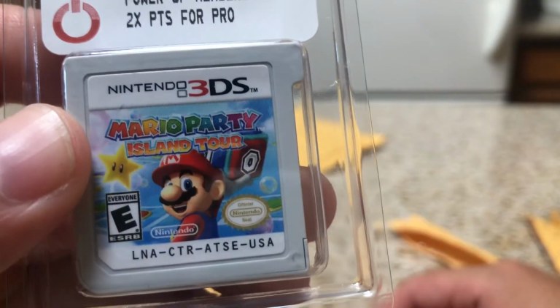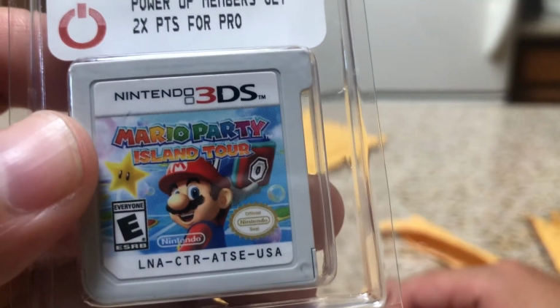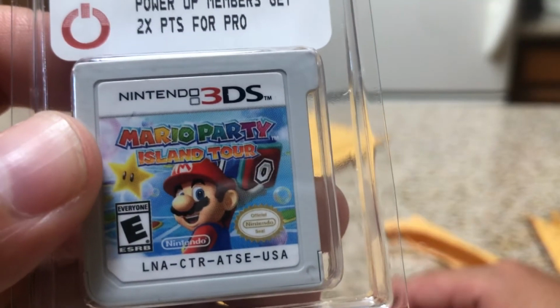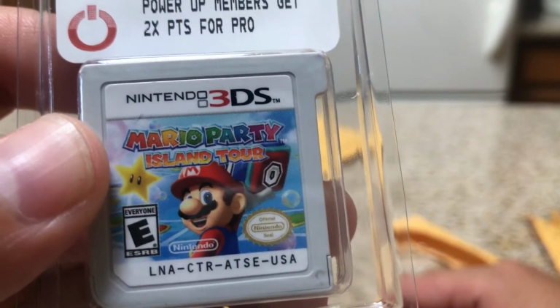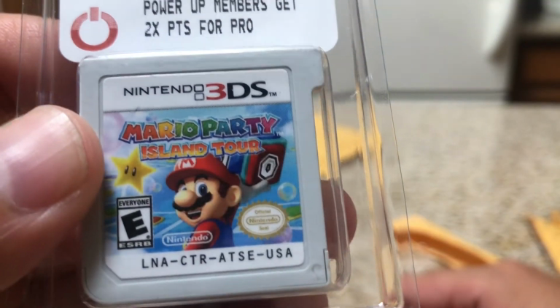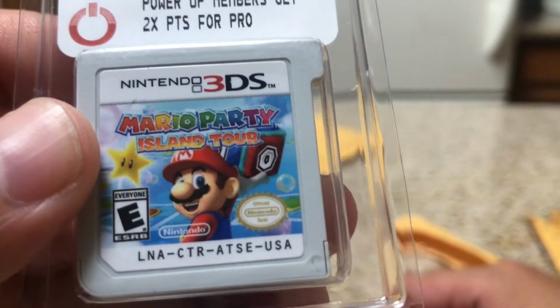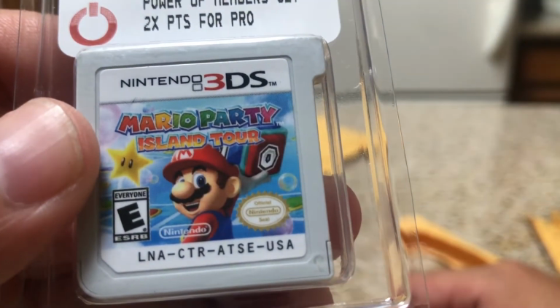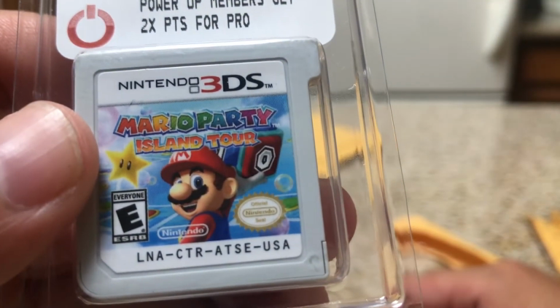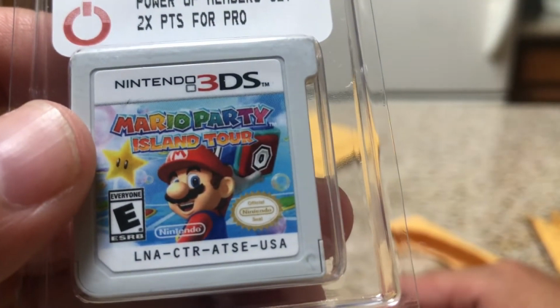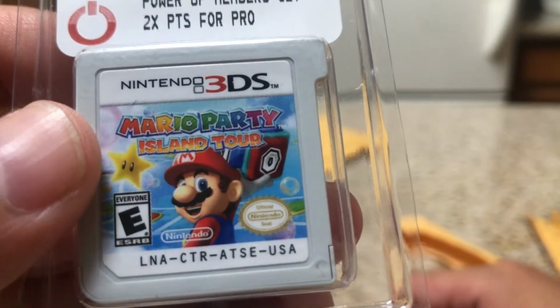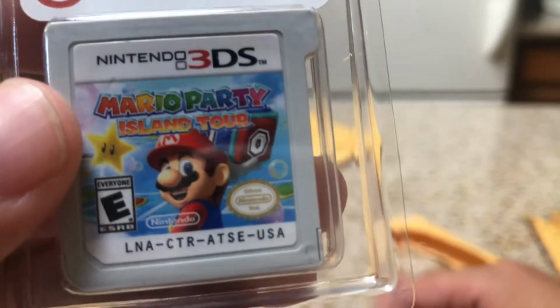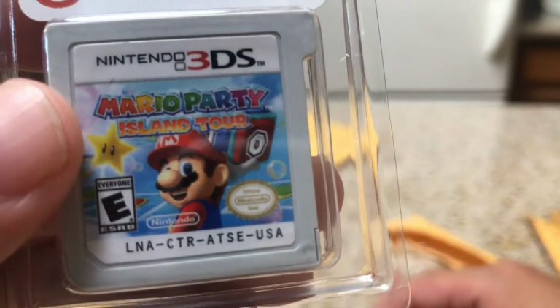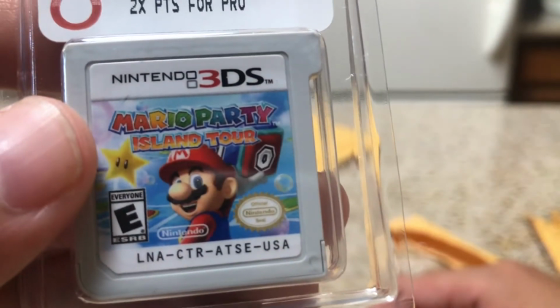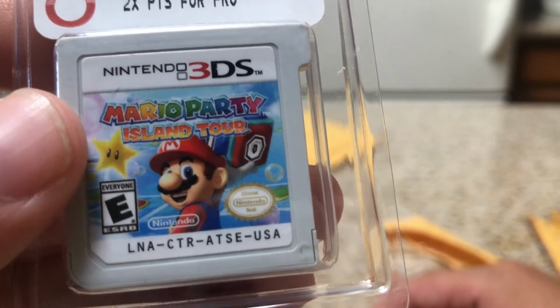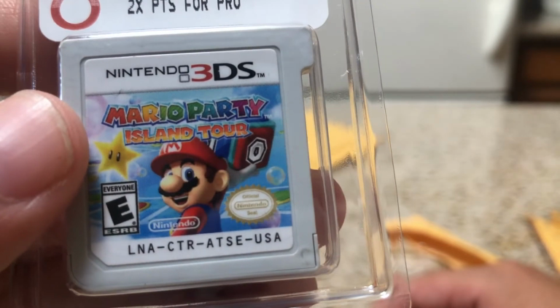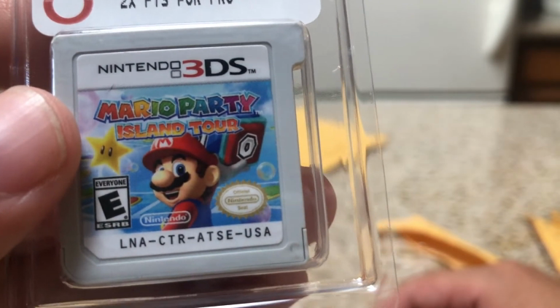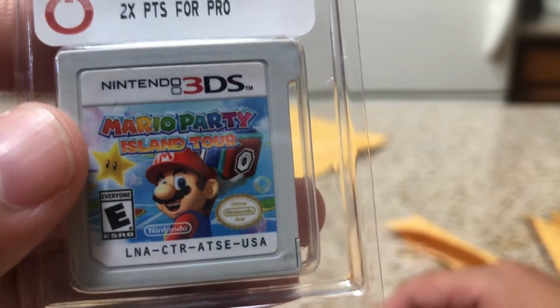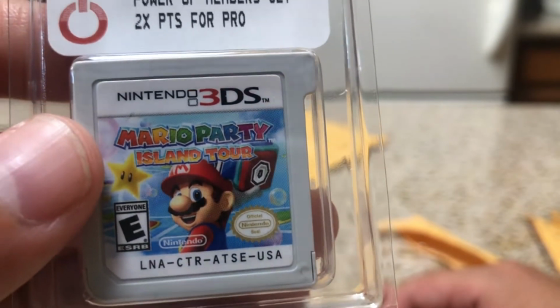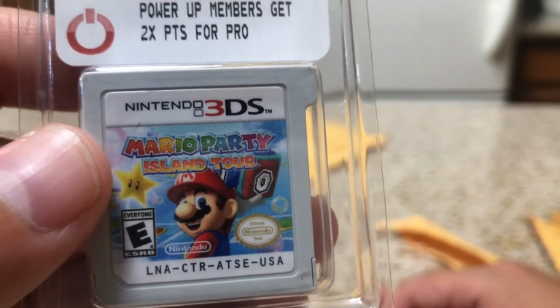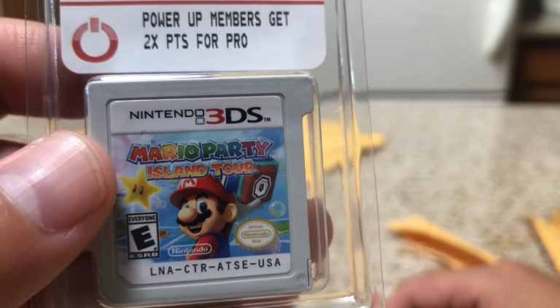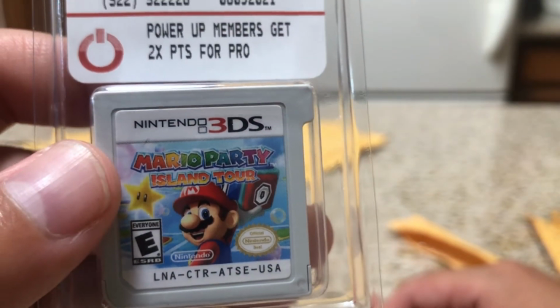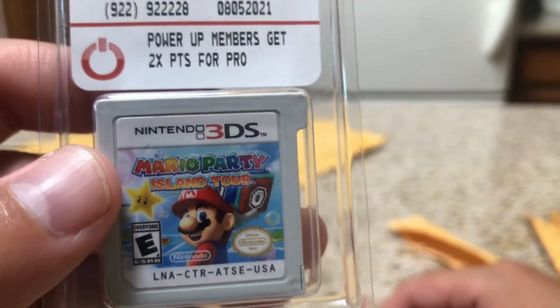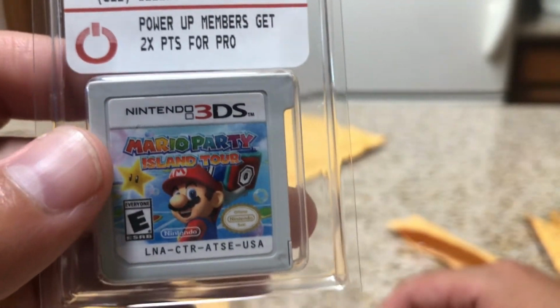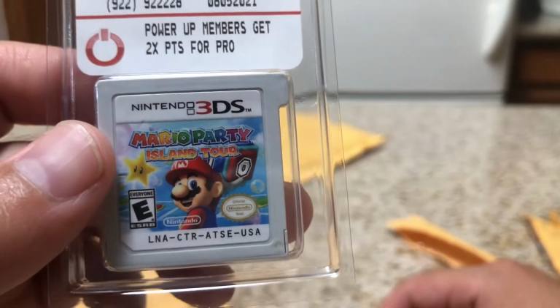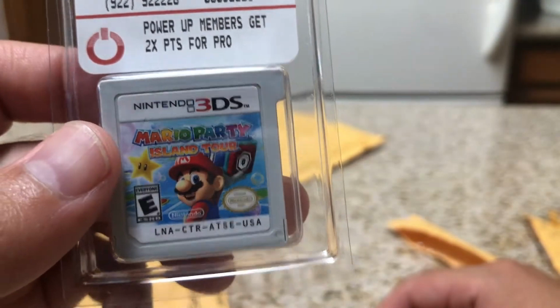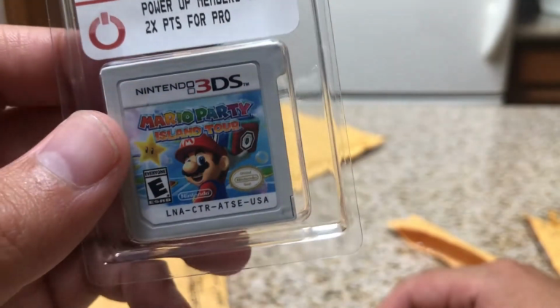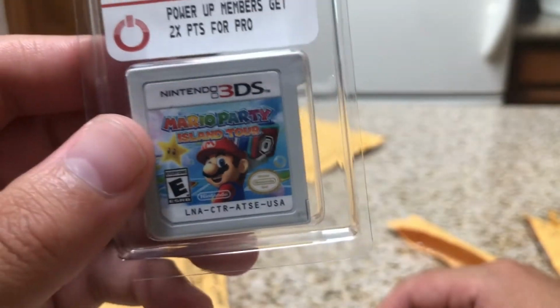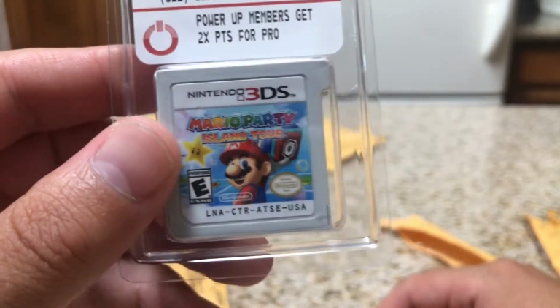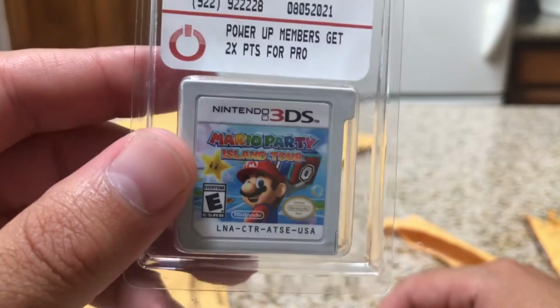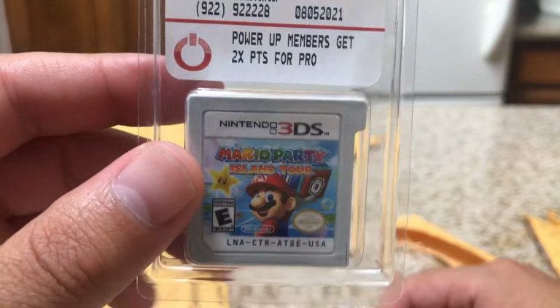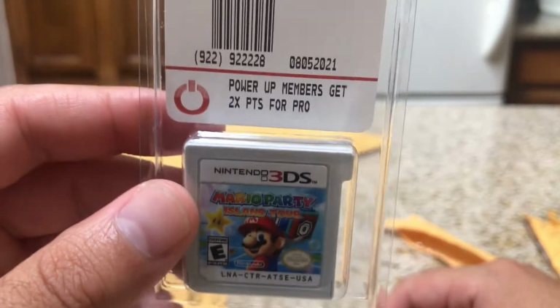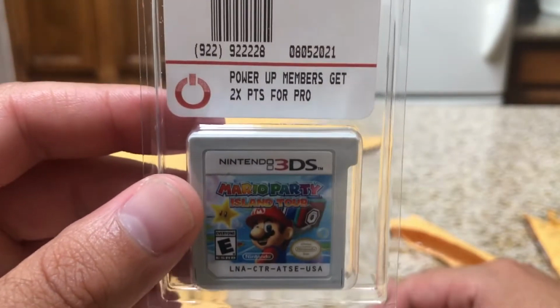Mario Party on 3DS. Yes, it is here. I really wanted this game as well, but I was really just hoping they all came with a case — it's kind of a big bummer.